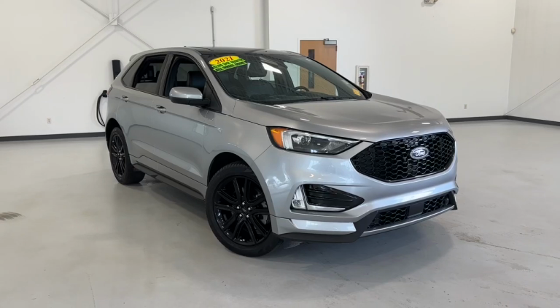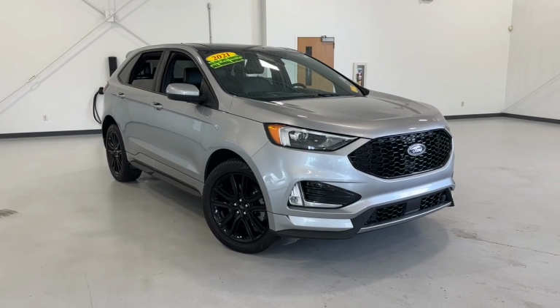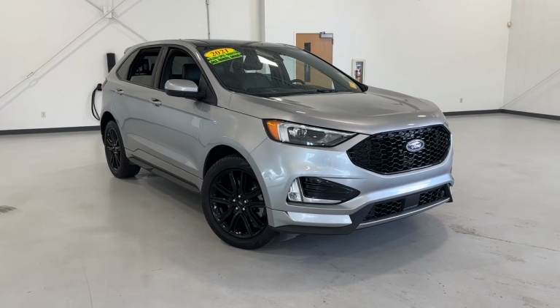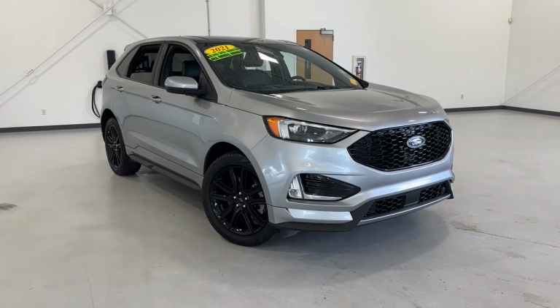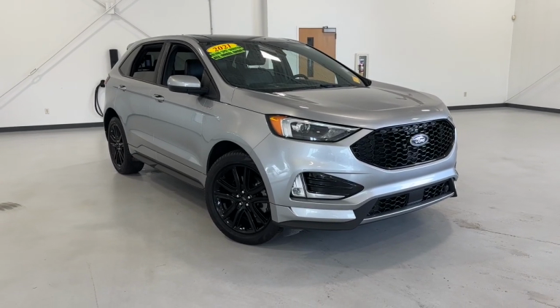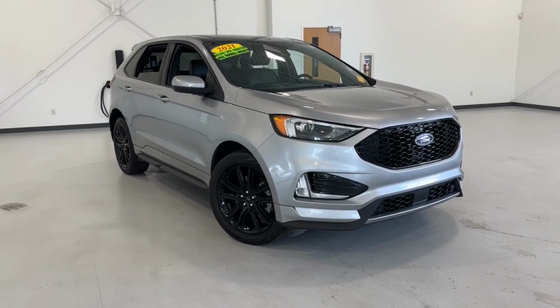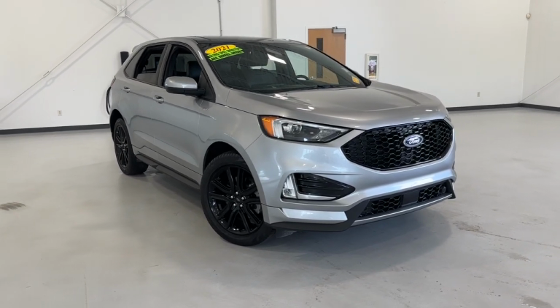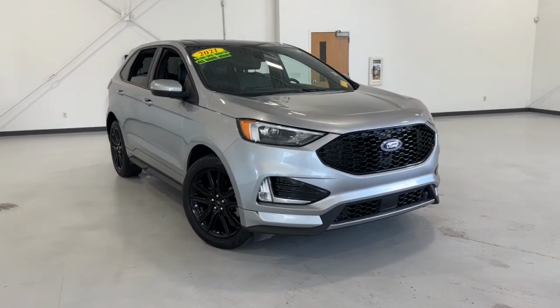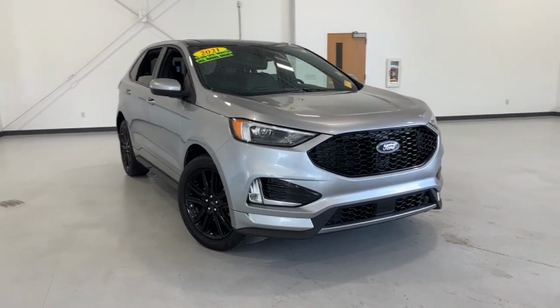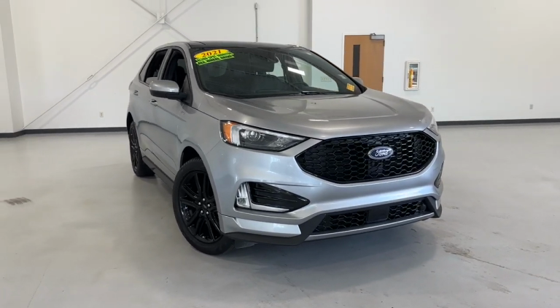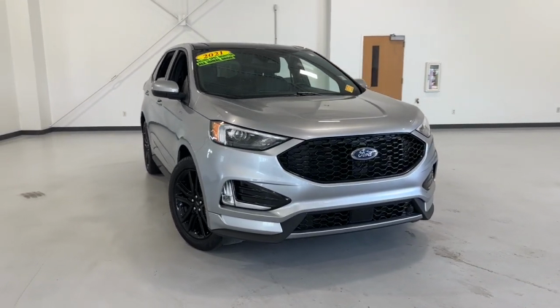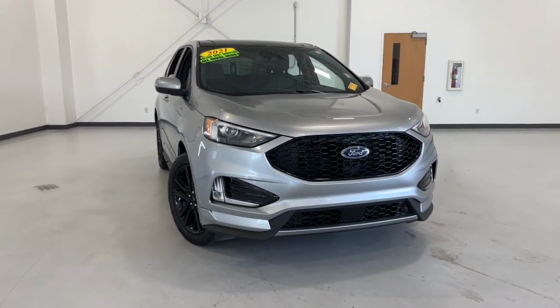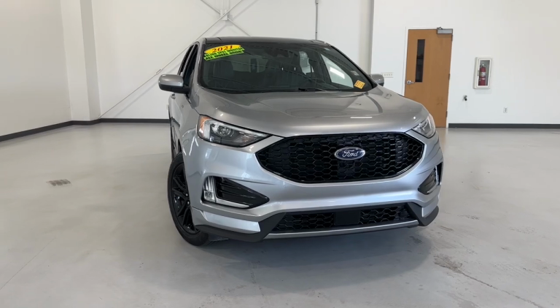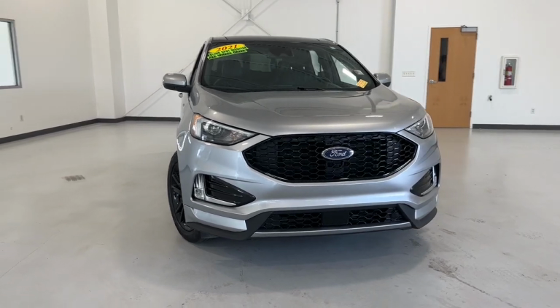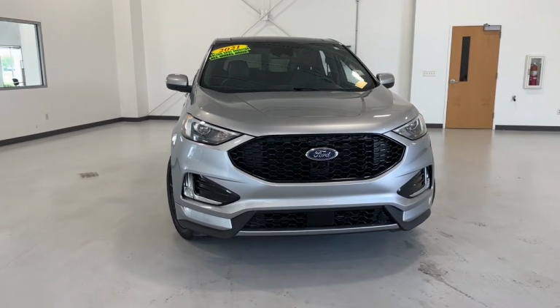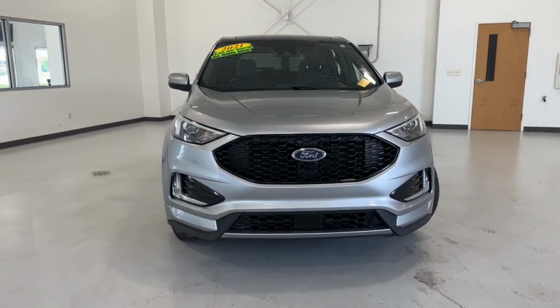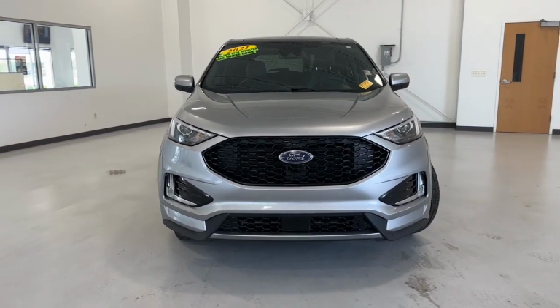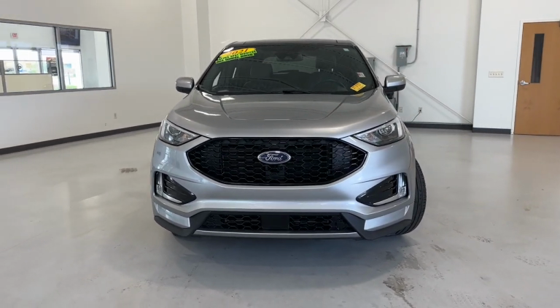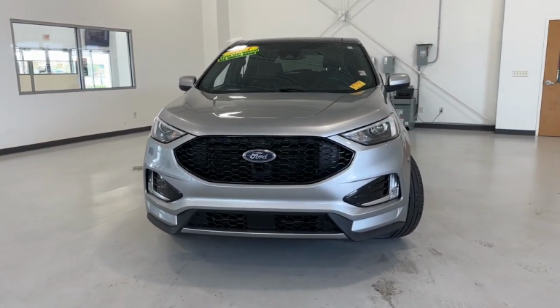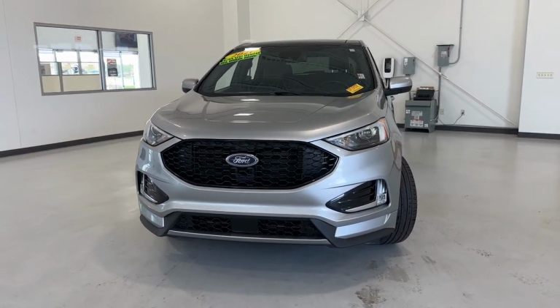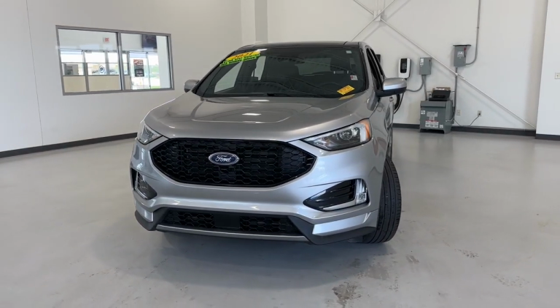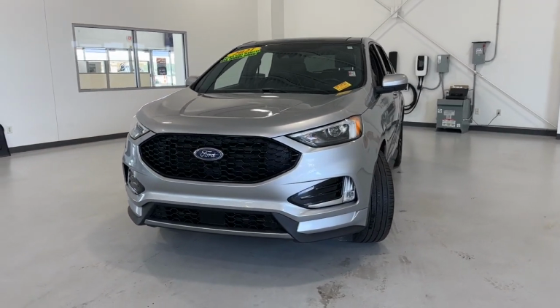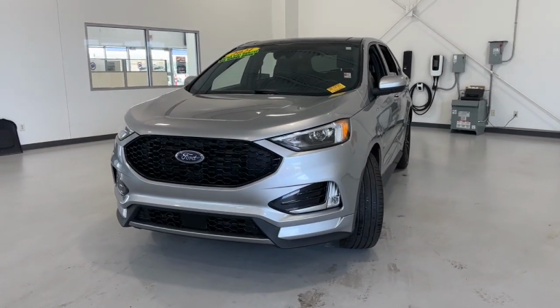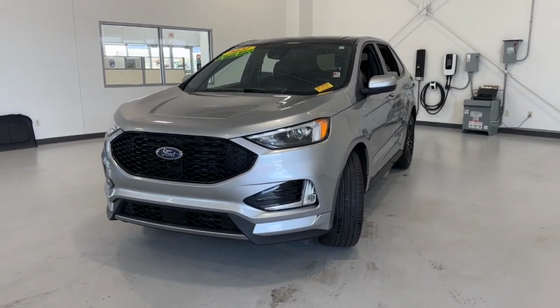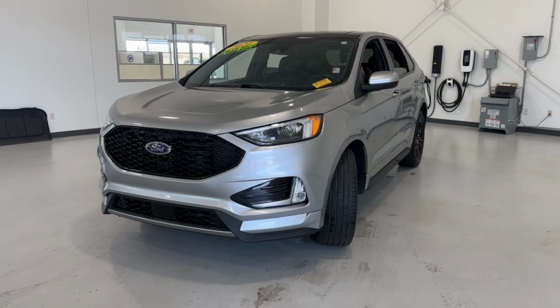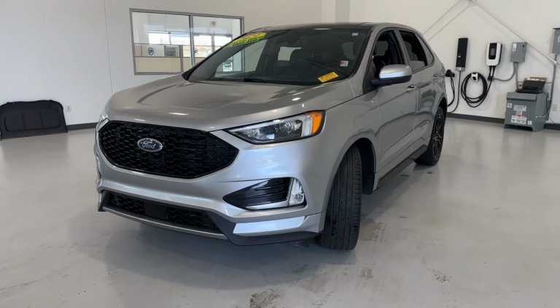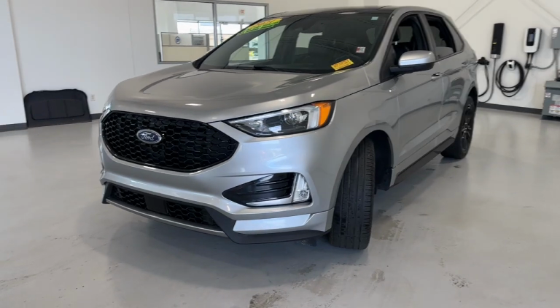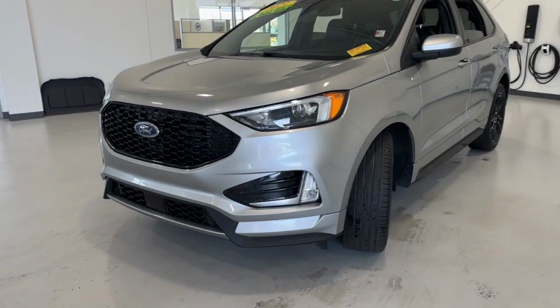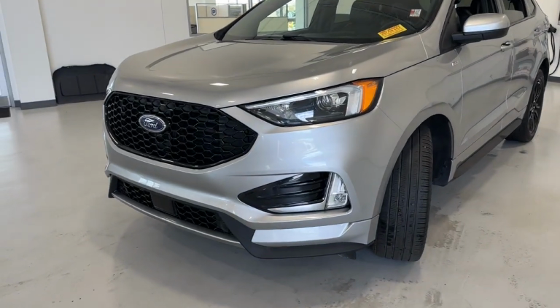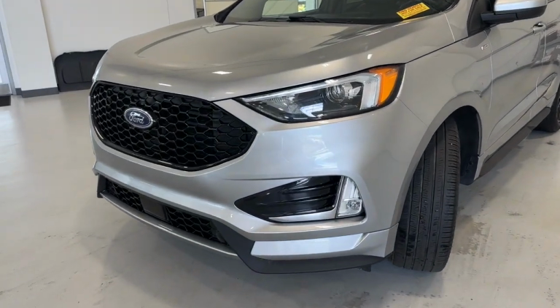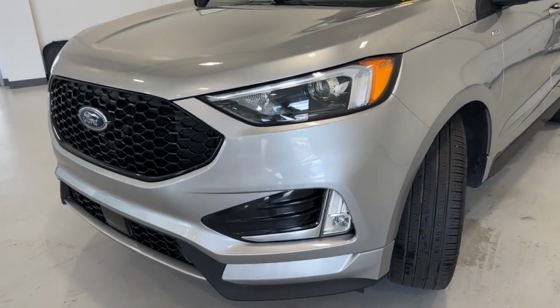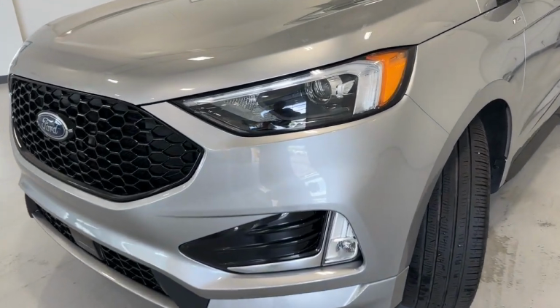Hop into the 2021 Ford Edge. With less than 35,000 miles on the odometer, this vehicle provides excellent value. This stylish, versatile Edge delivers comfort, confidence, and capability.